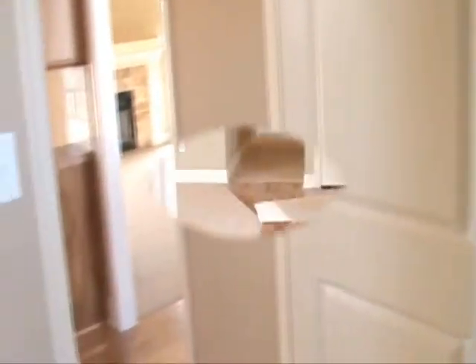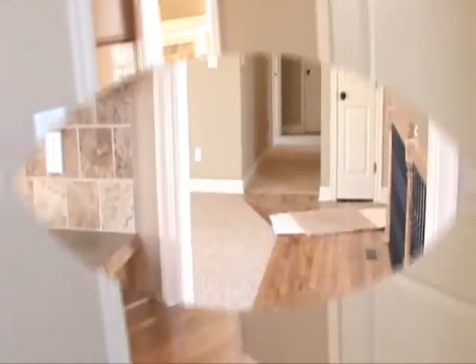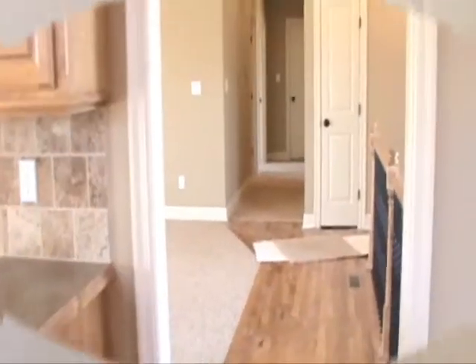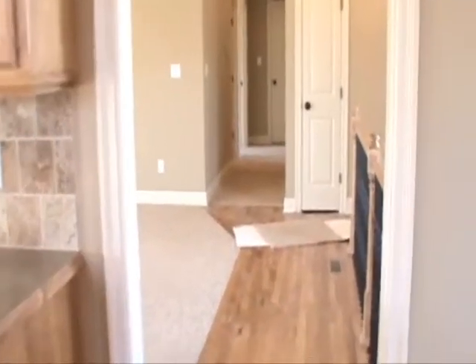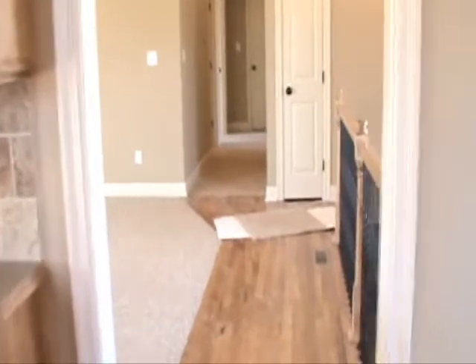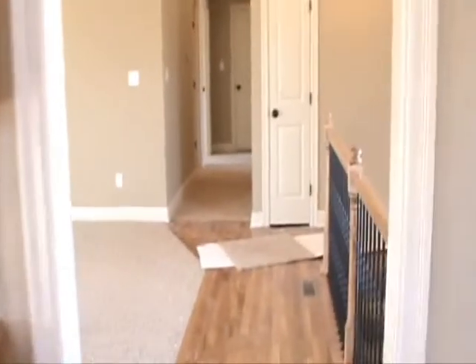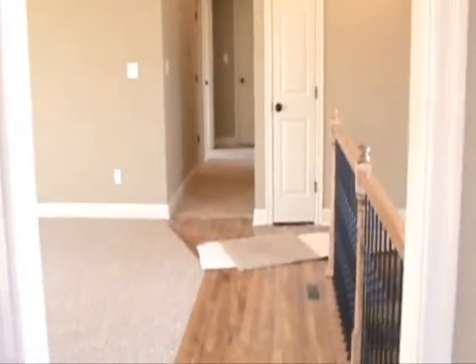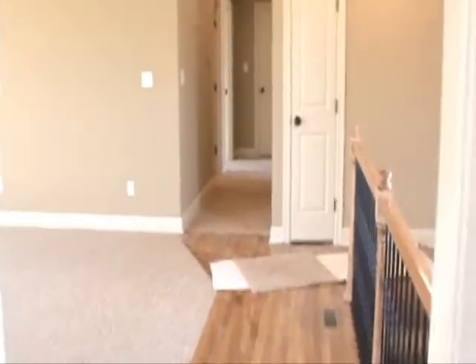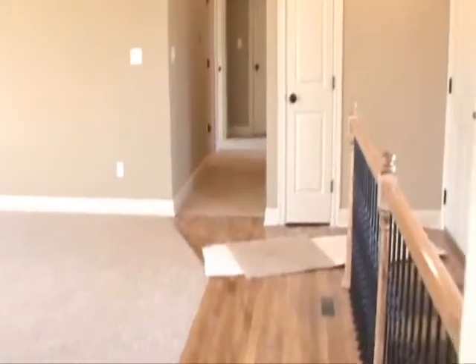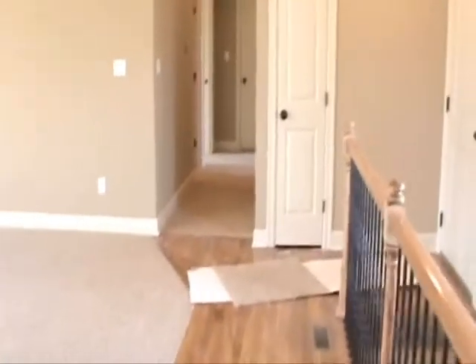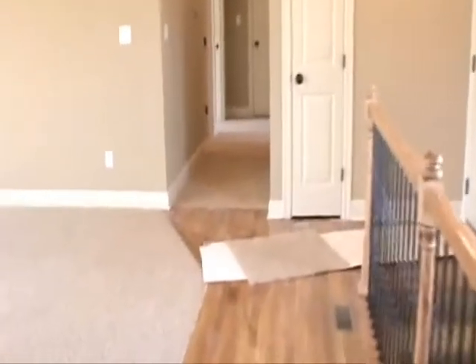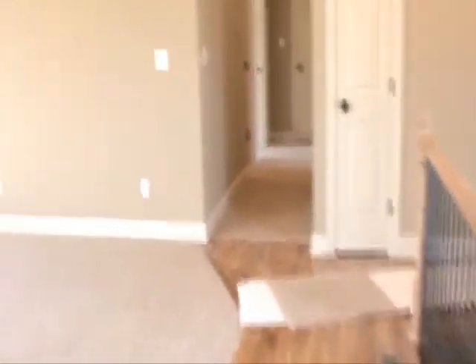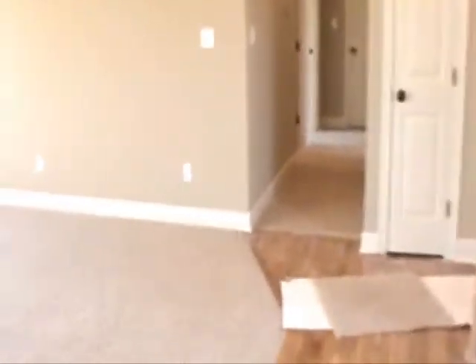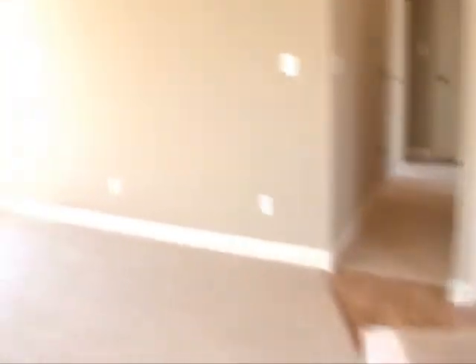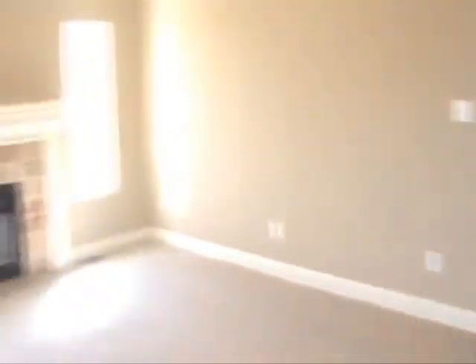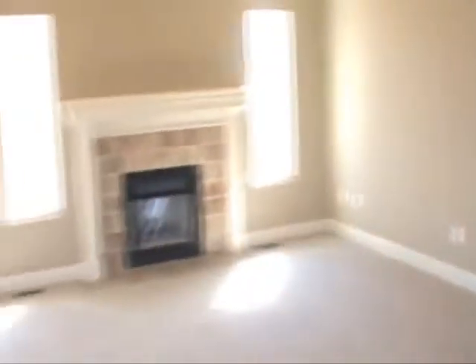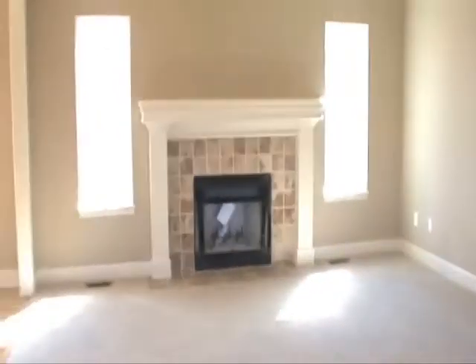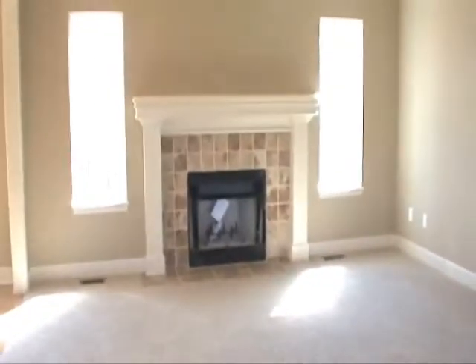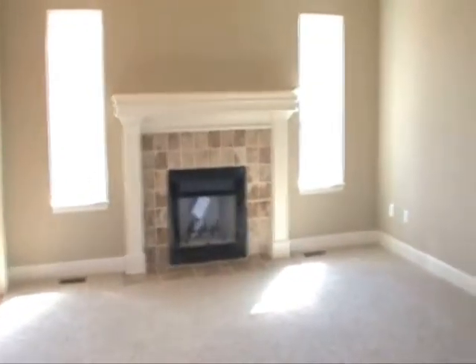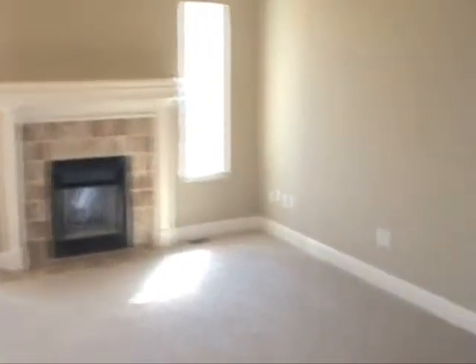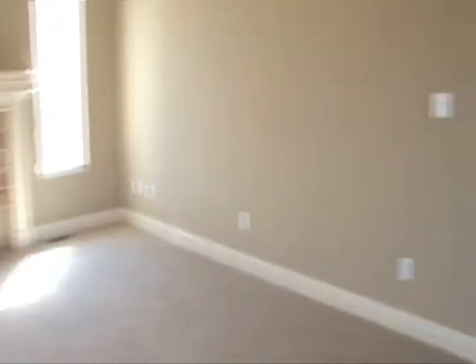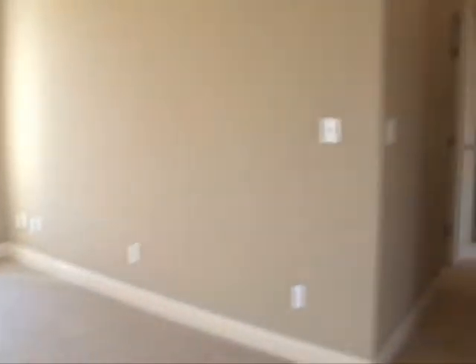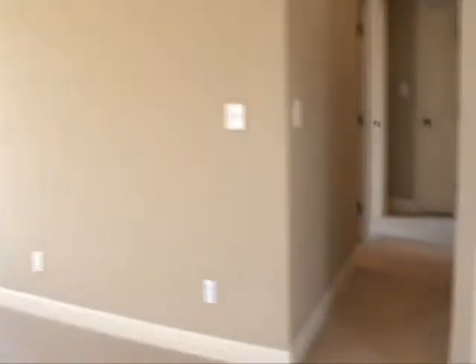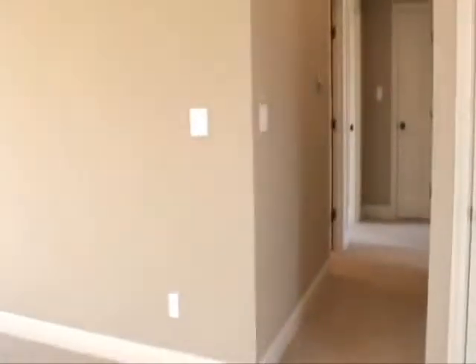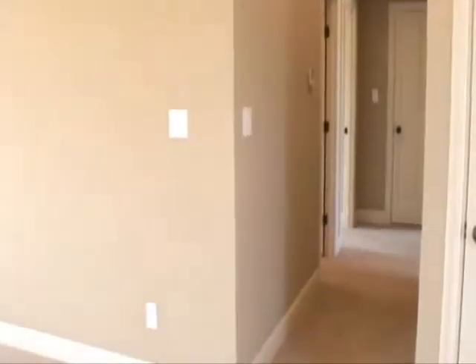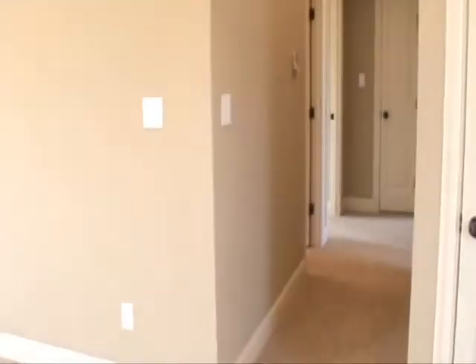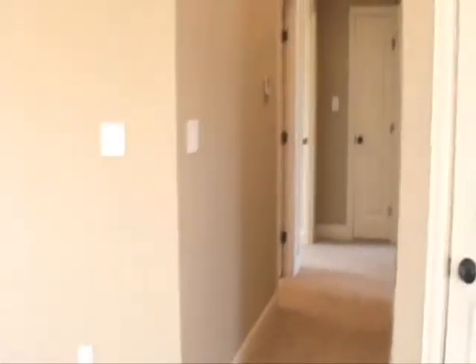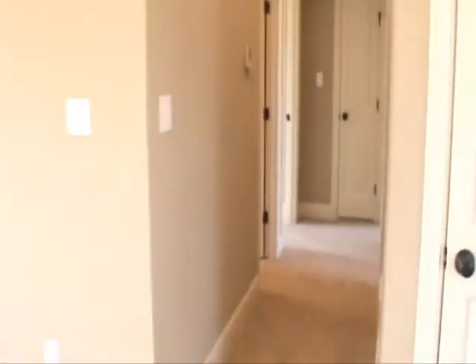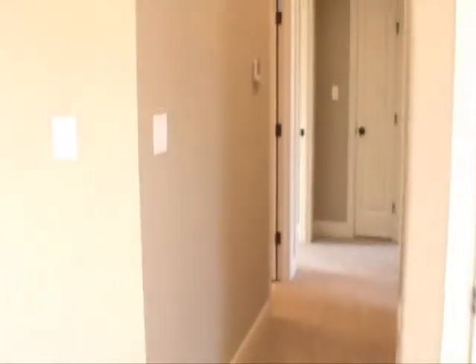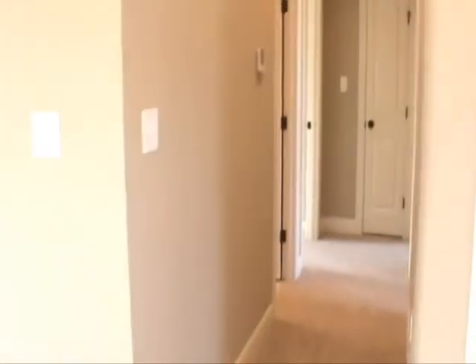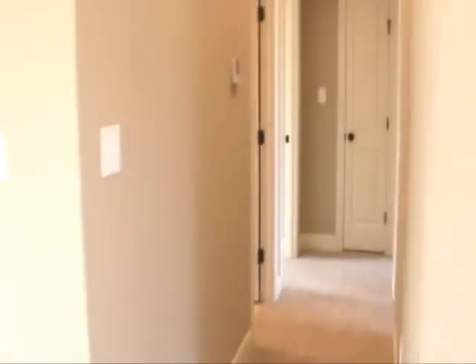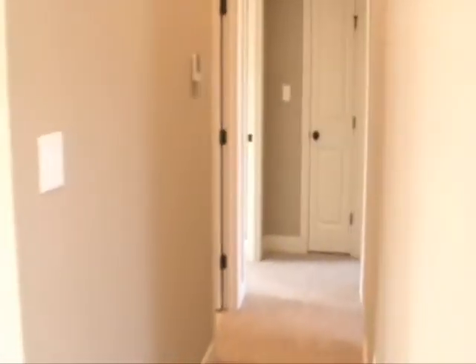From the kitchen area, walking into the living room and down the hallway.